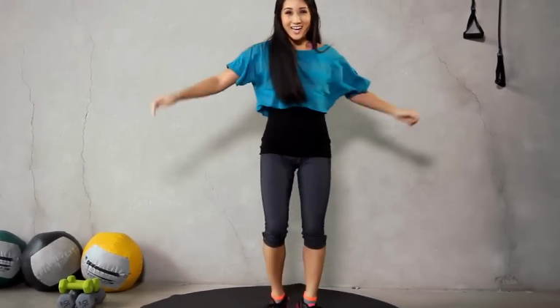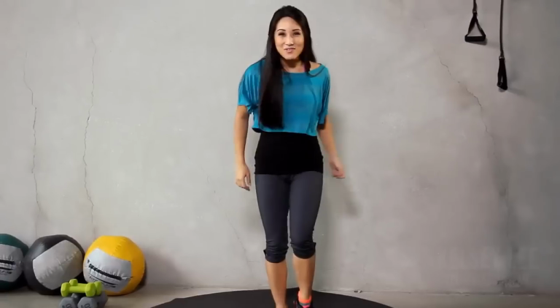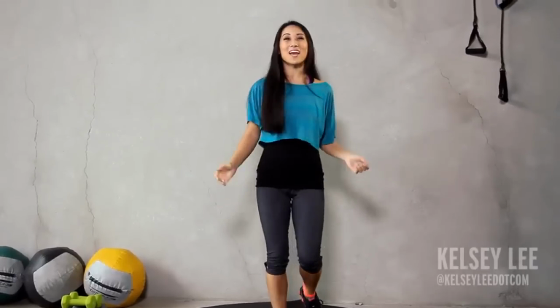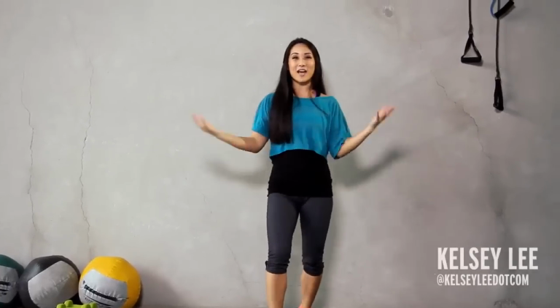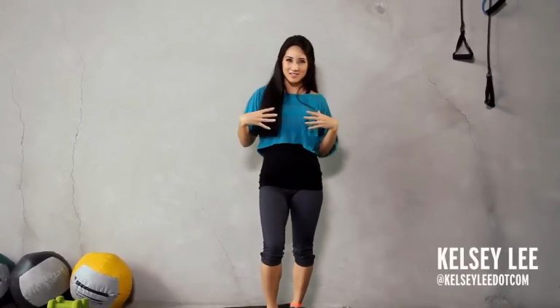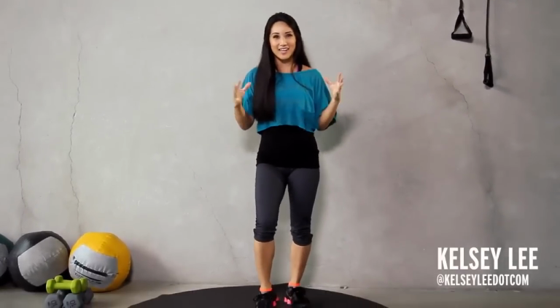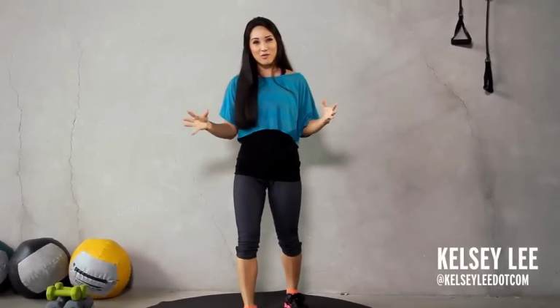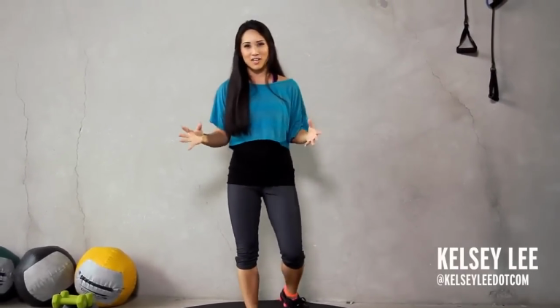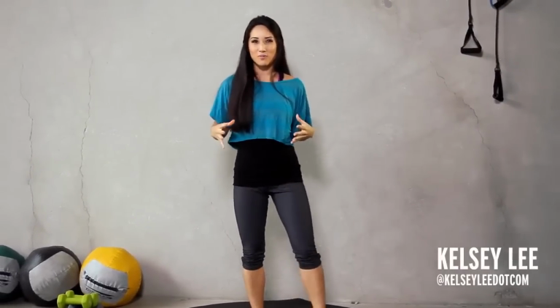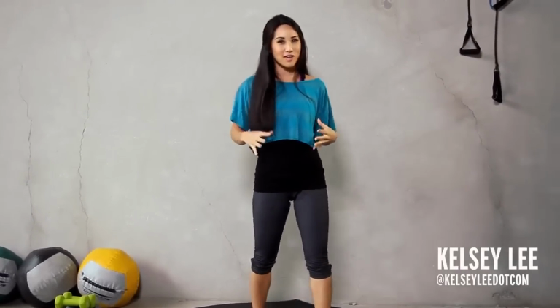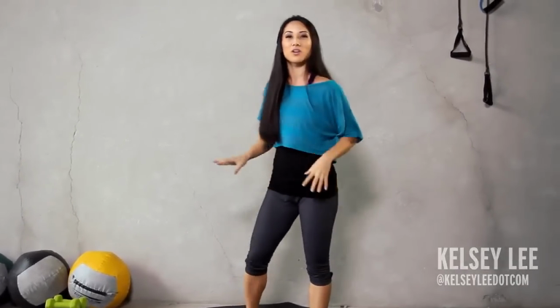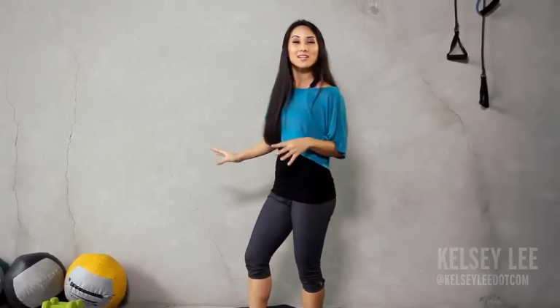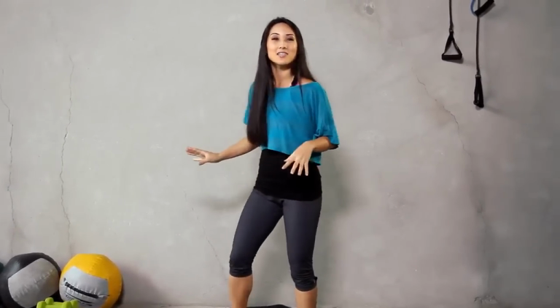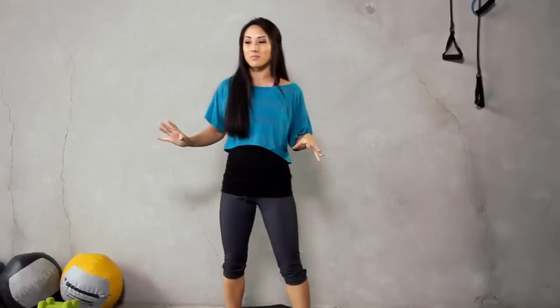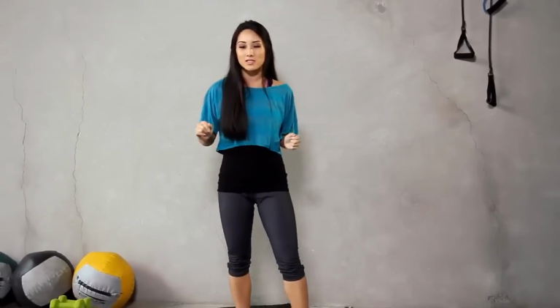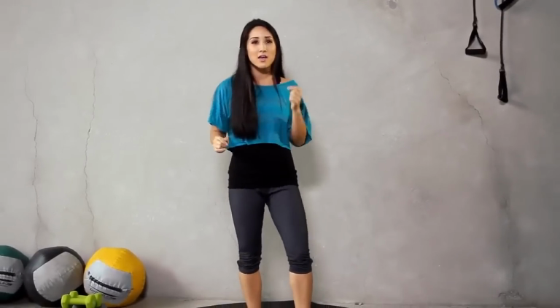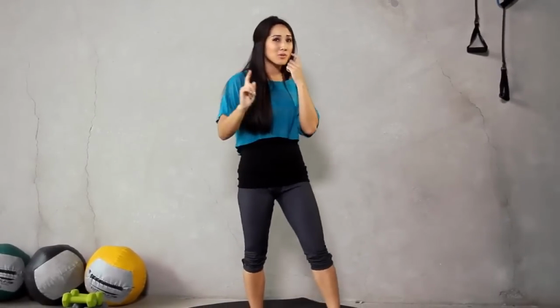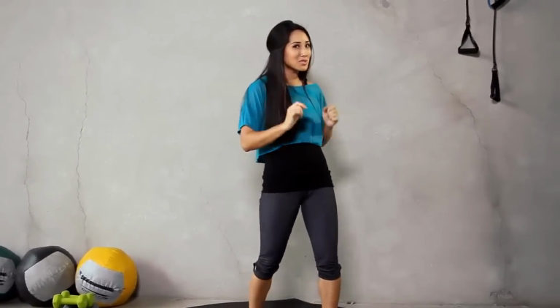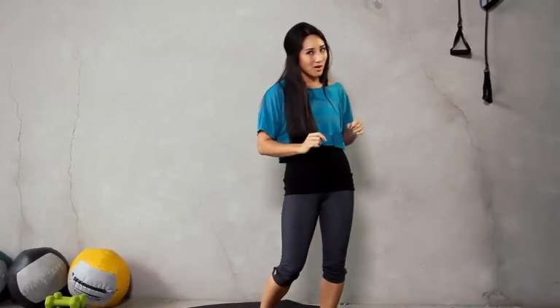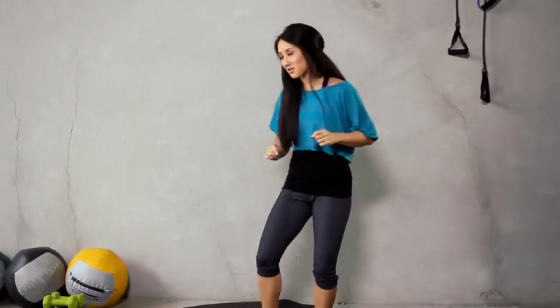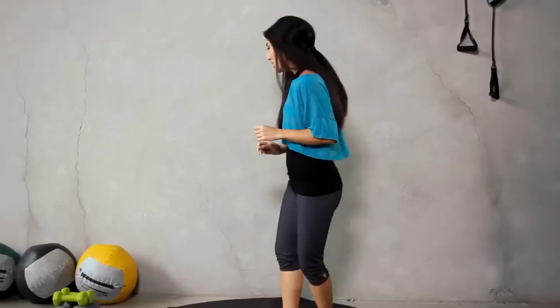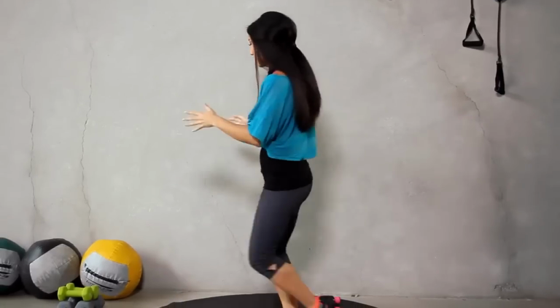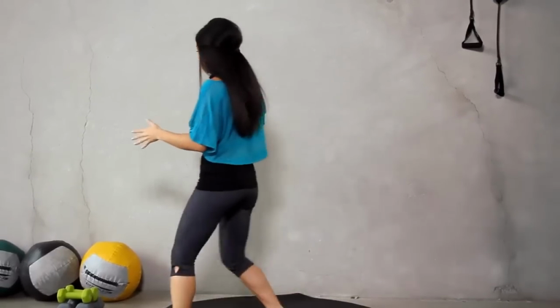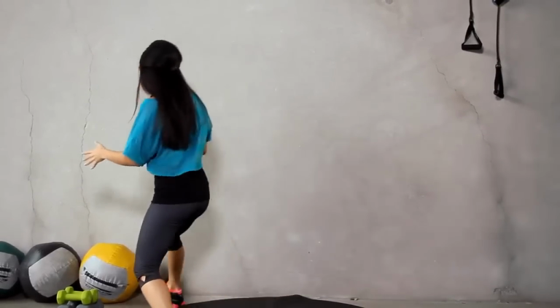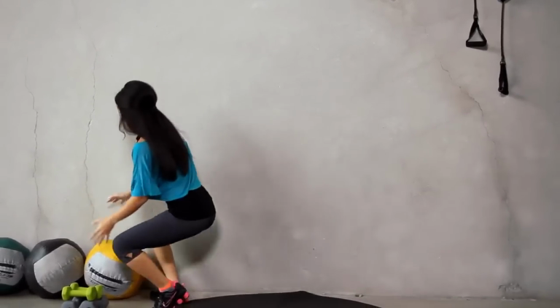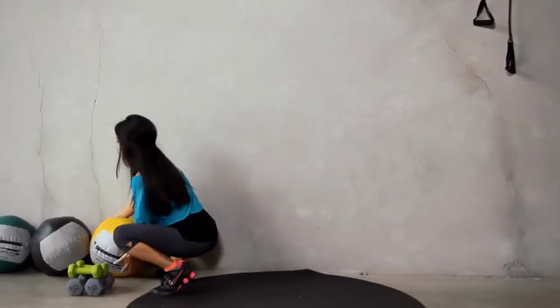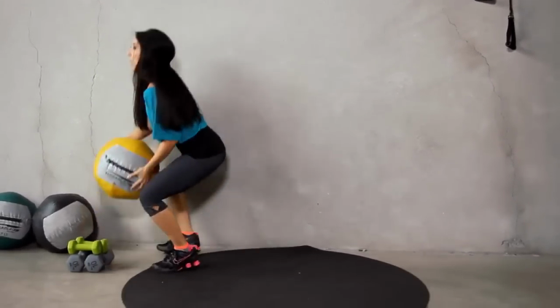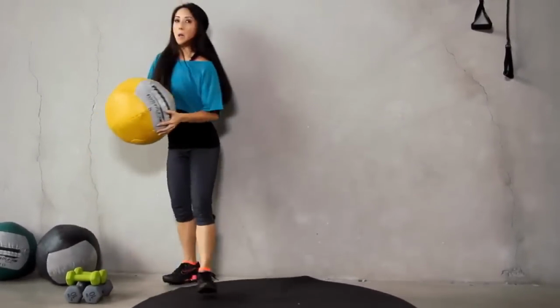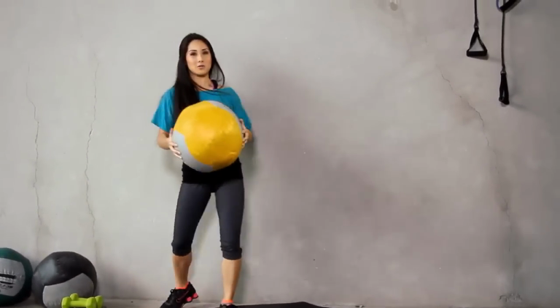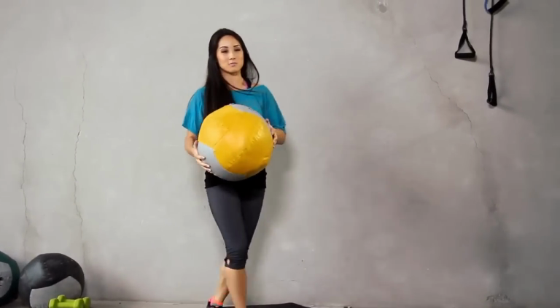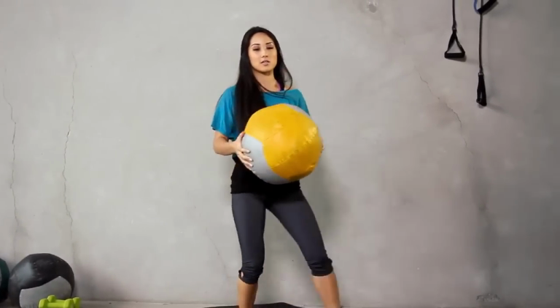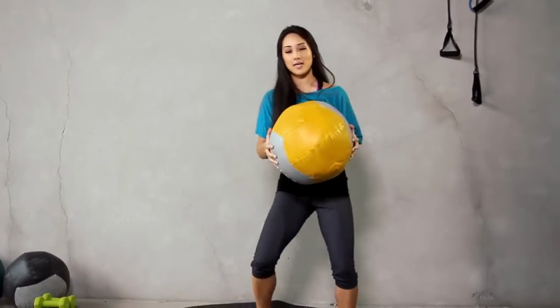Hey guys, welcome to Exit. I'm Kelsey Lee. Today we're doing a full body workout. We're not doing any dancing like you may have just seen. We're going to use a med ball, so go ahead and grab one. No dance moves here today.